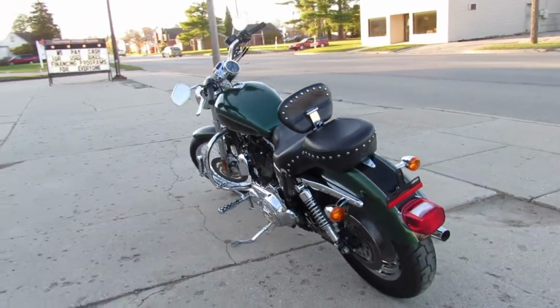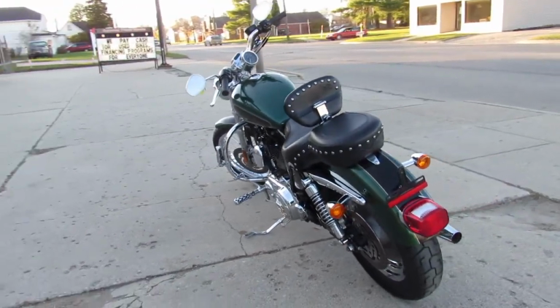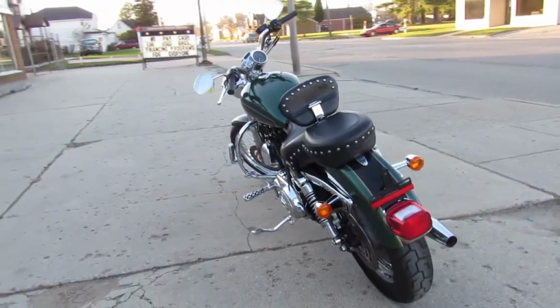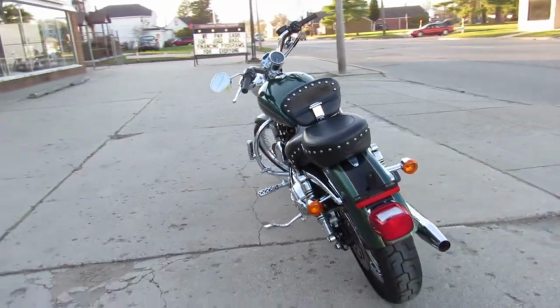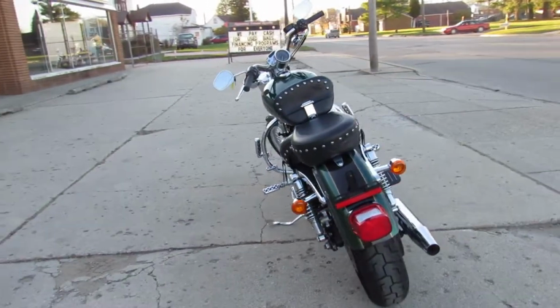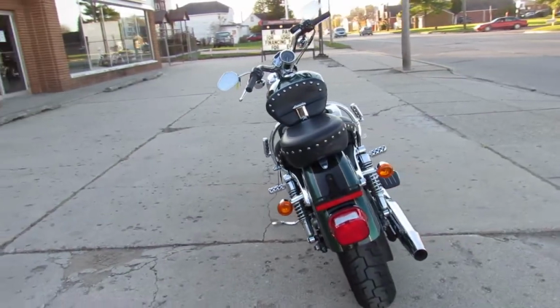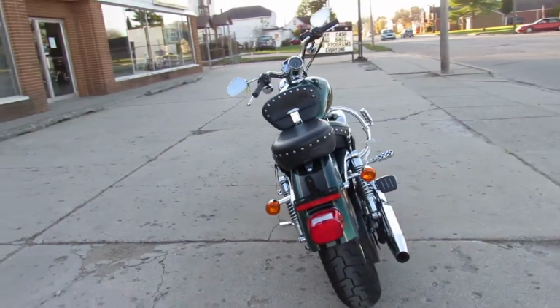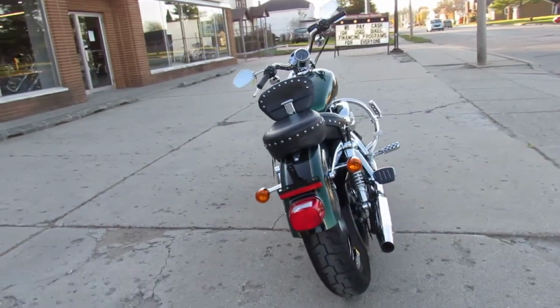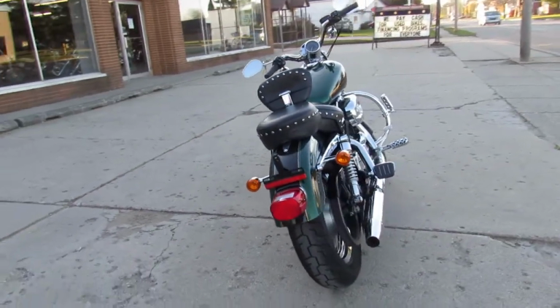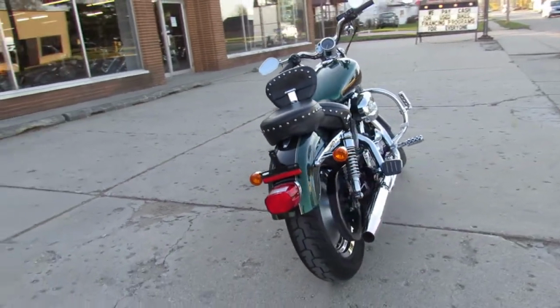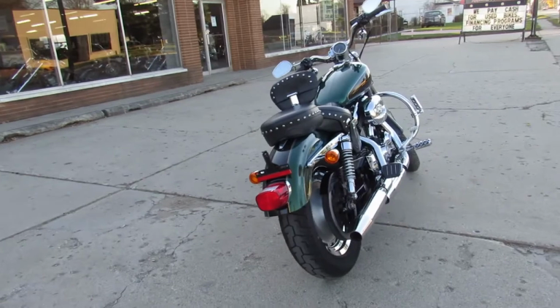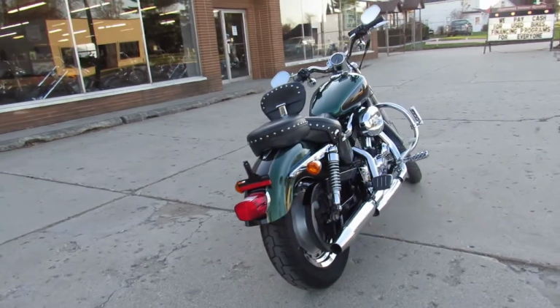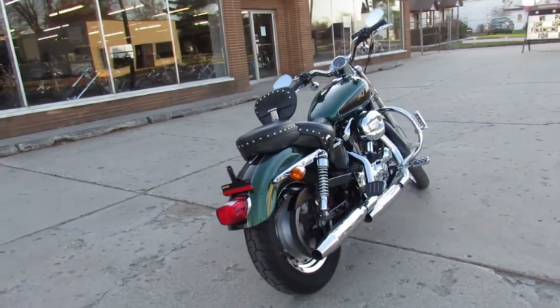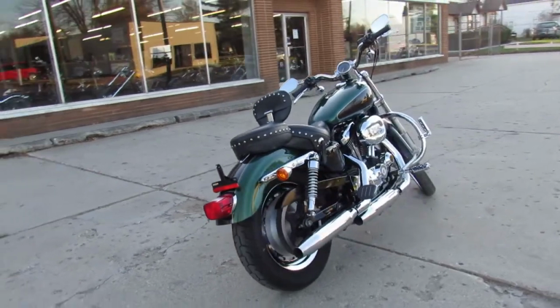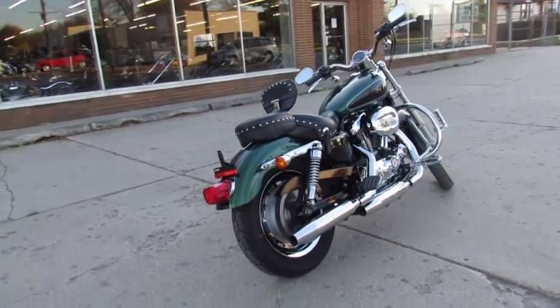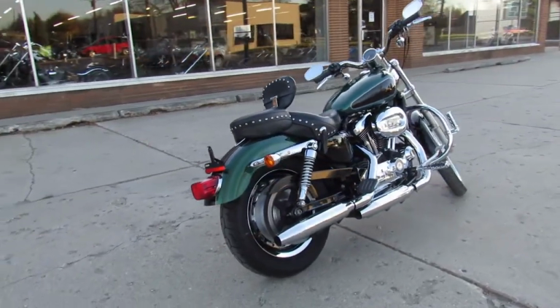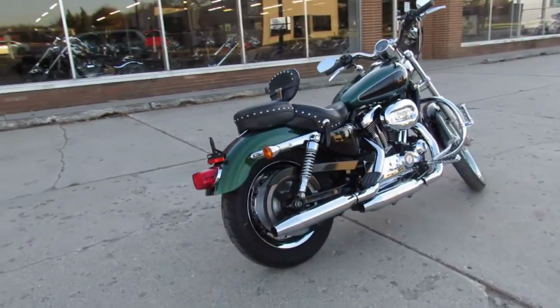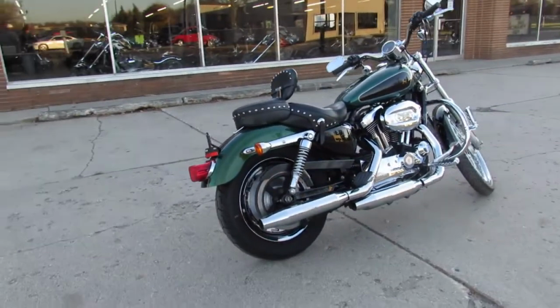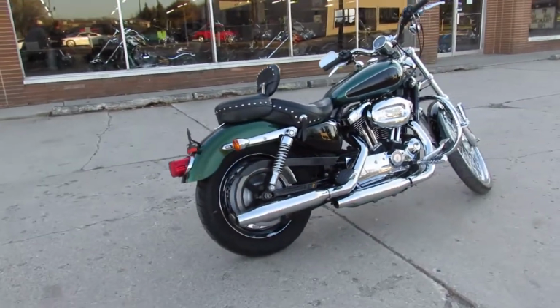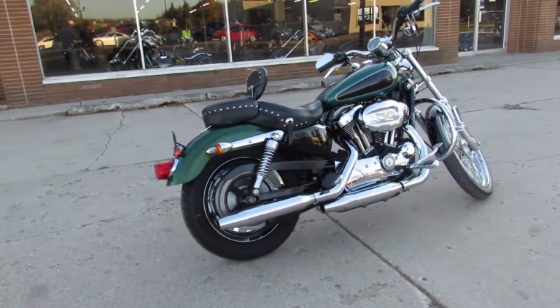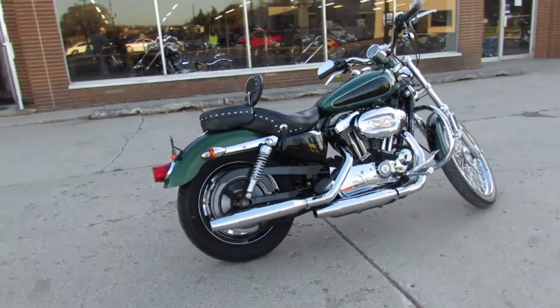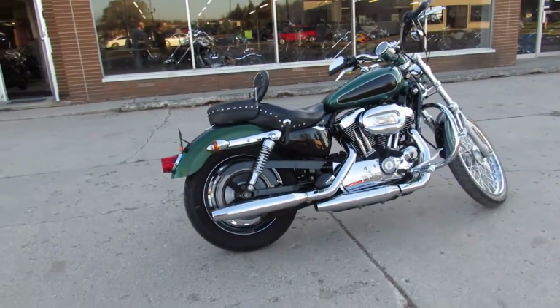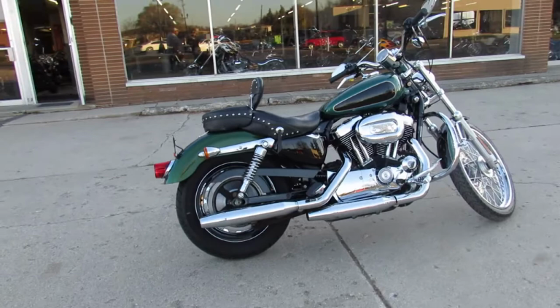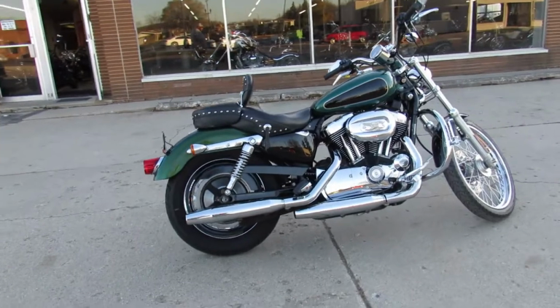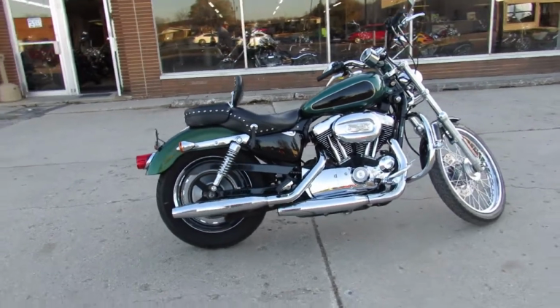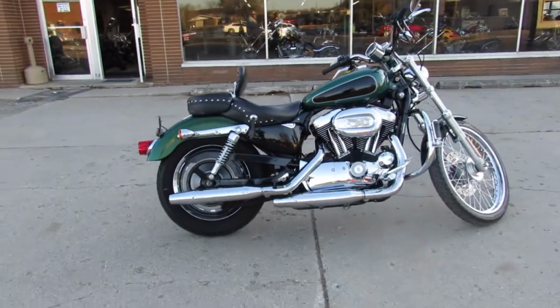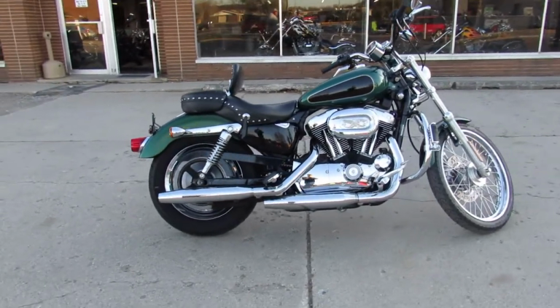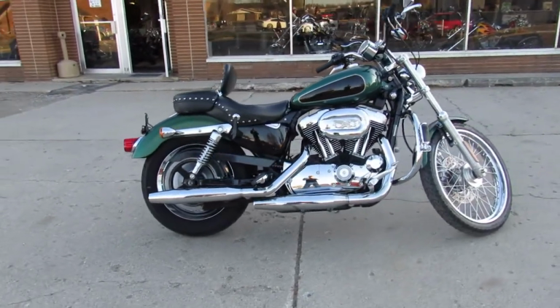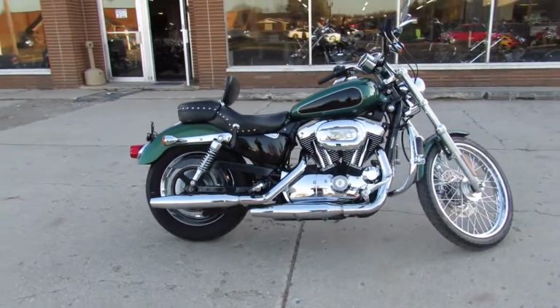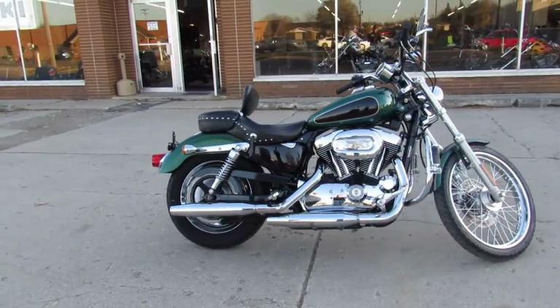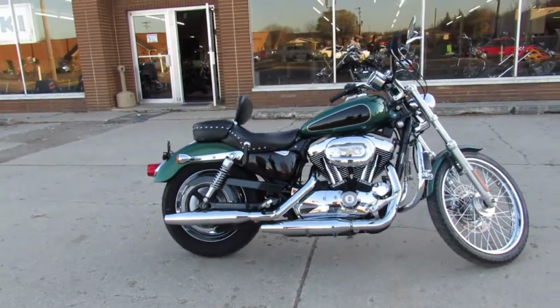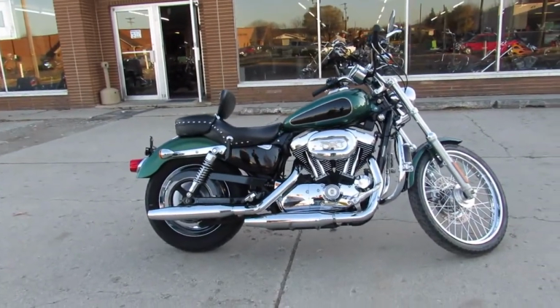Mustang seats are great. Pictures just don't do the Sporty justice, guys. This one runs strong, needs nothing, ready for the road, and you can own it for $3,999. Give us a call, we've got guaranteed financing — 810-648-9500.